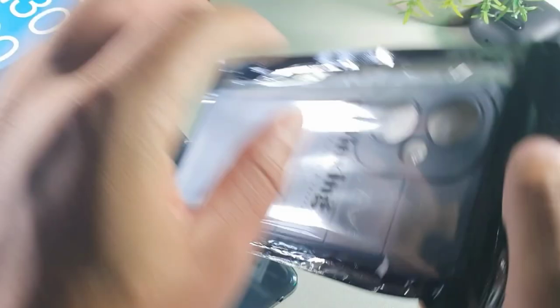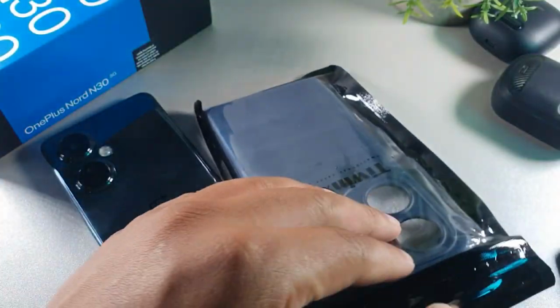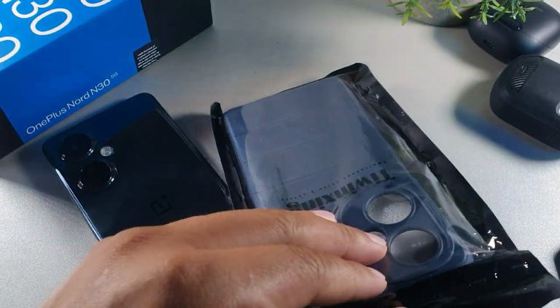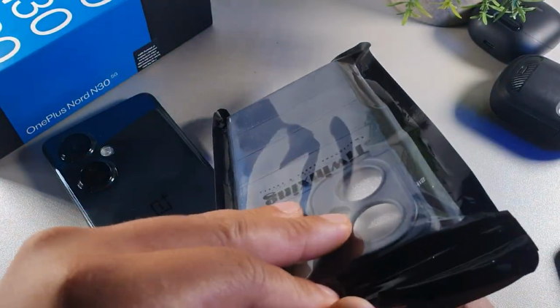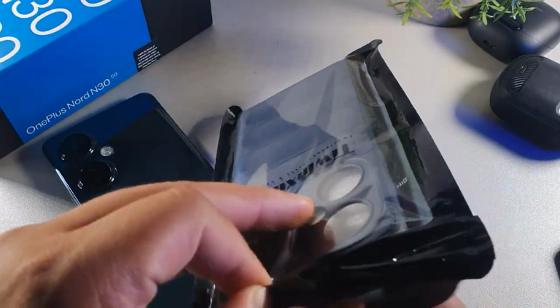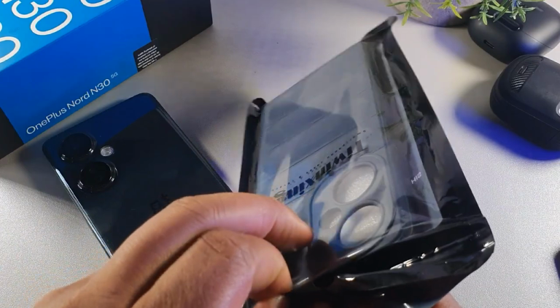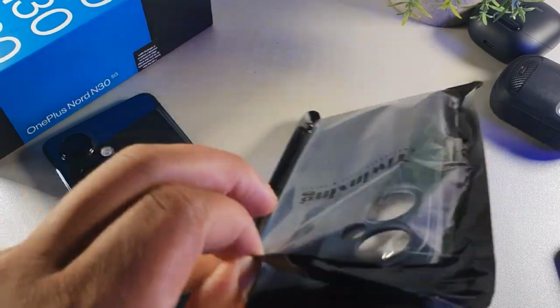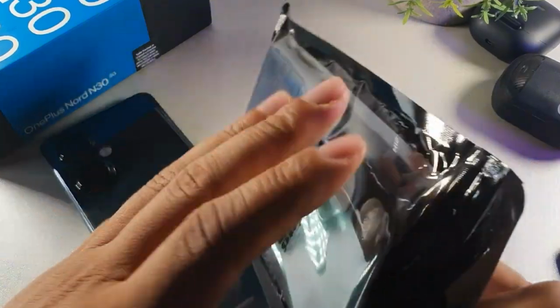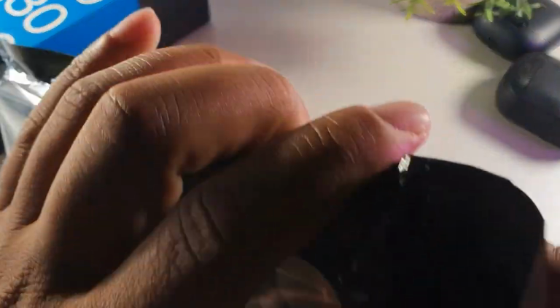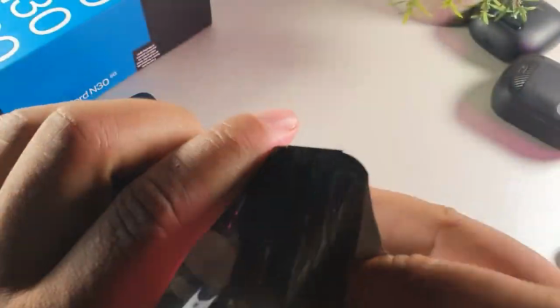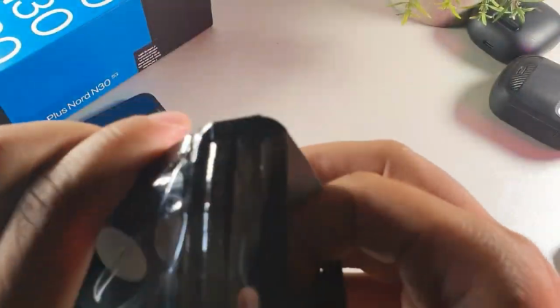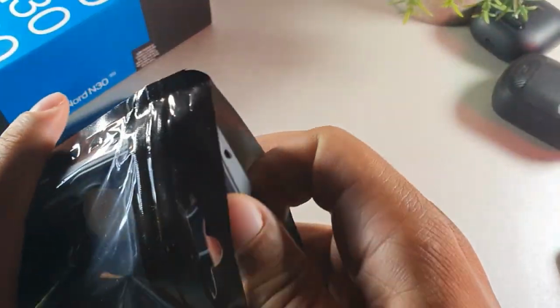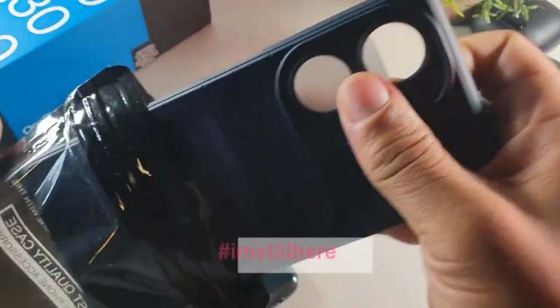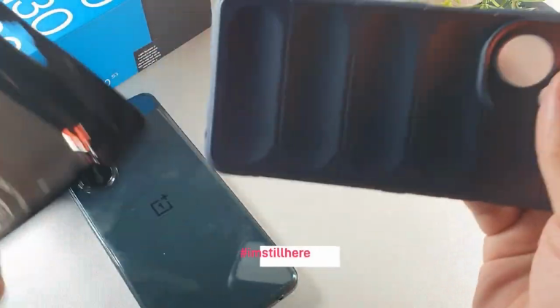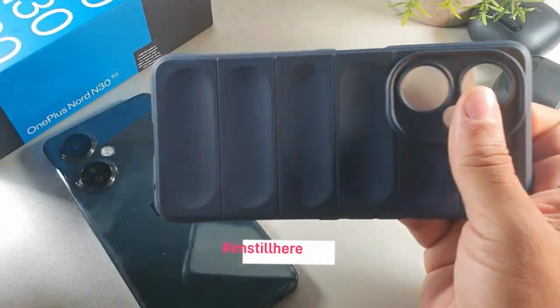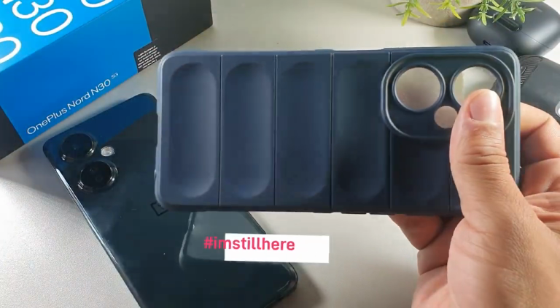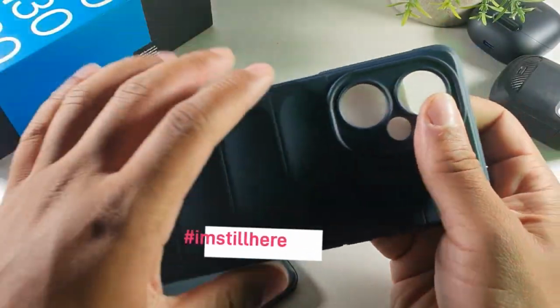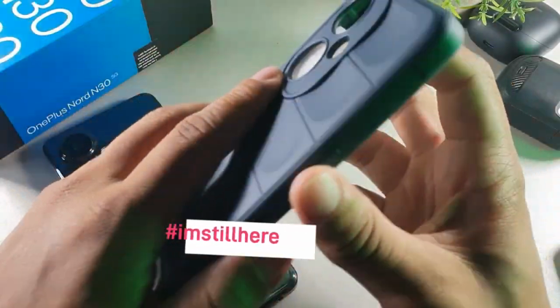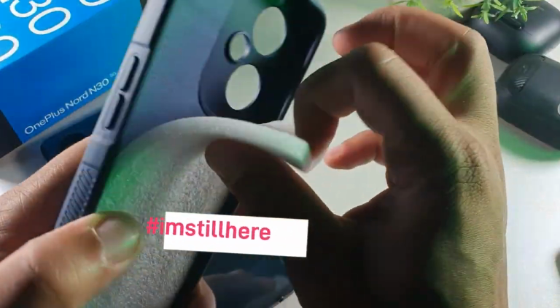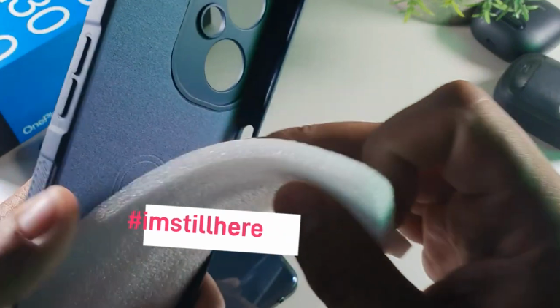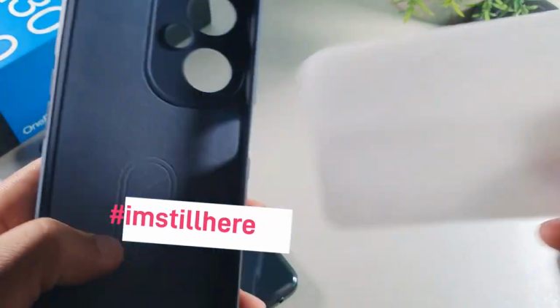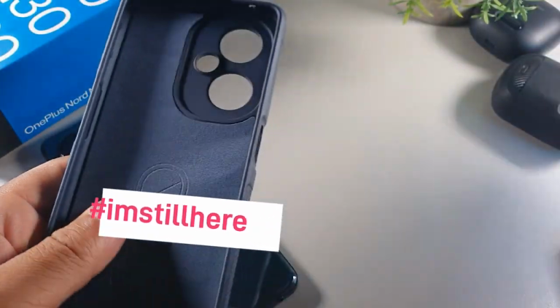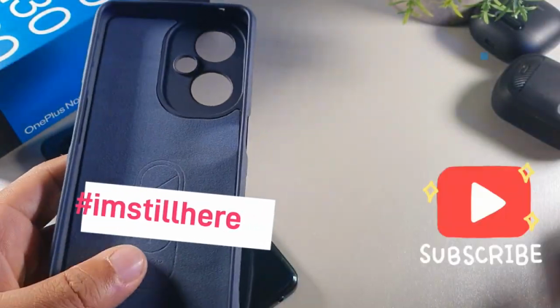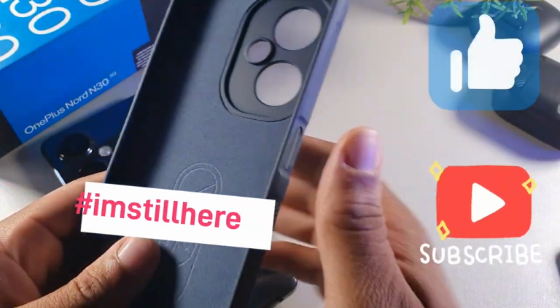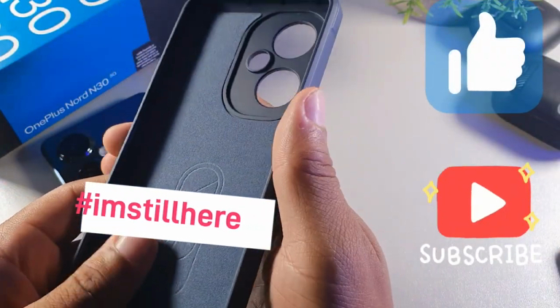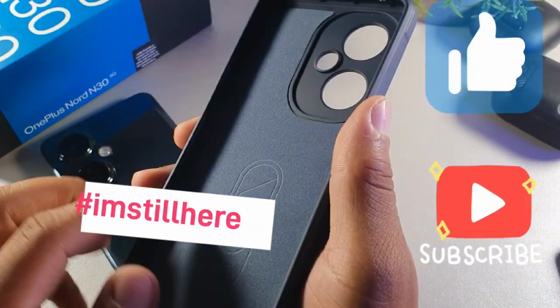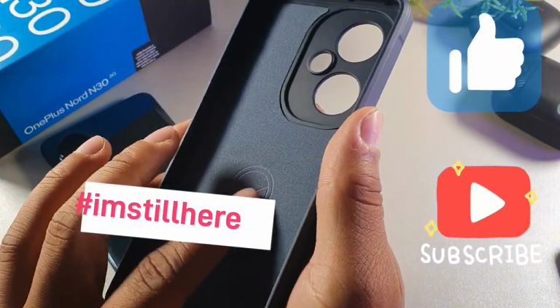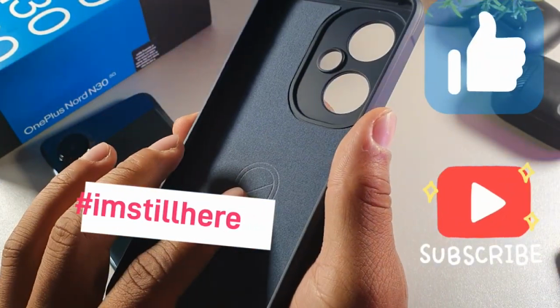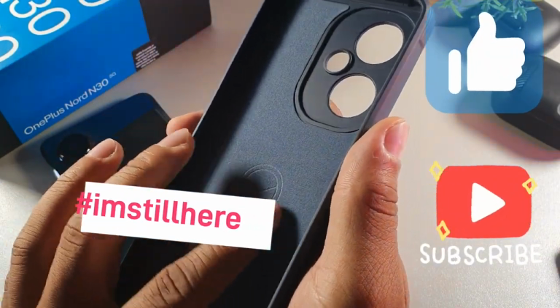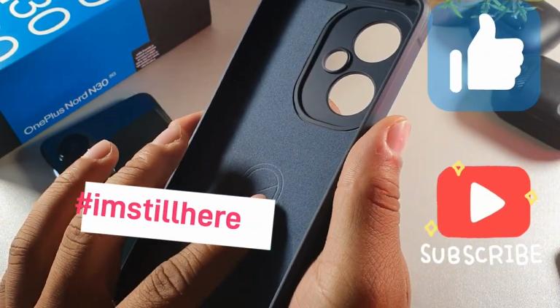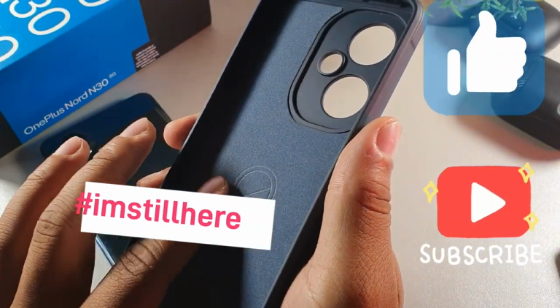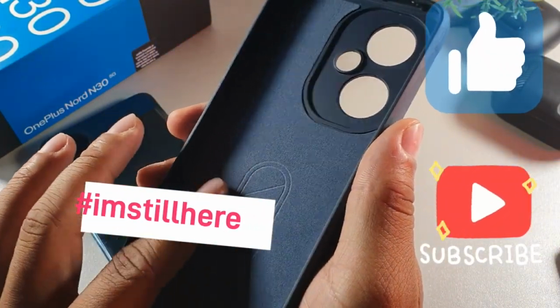If you're still here, just type down below 'I'm still here' so I know you're still kicking it with me. And I just want to remind you to hit the like button so we can get this video out to more people and help beat the YouTube algorithm.